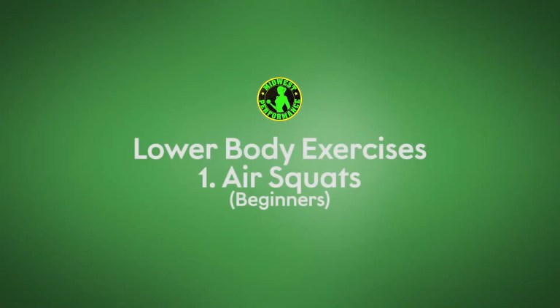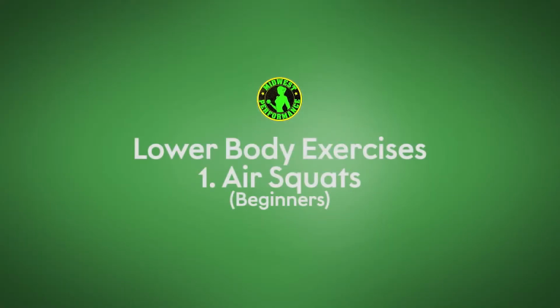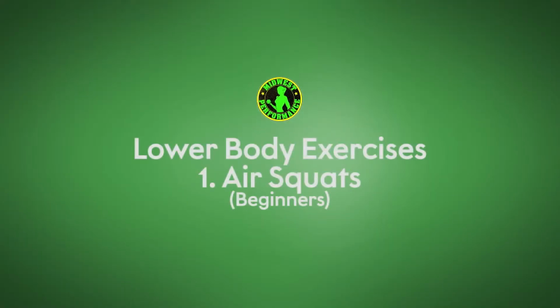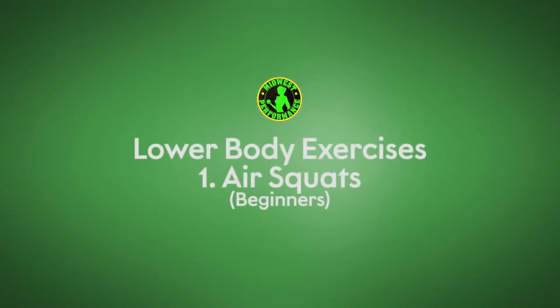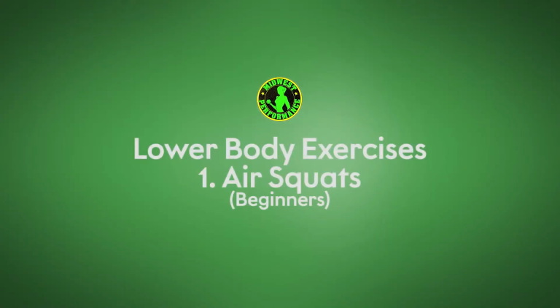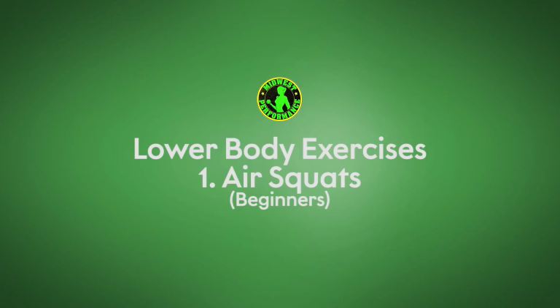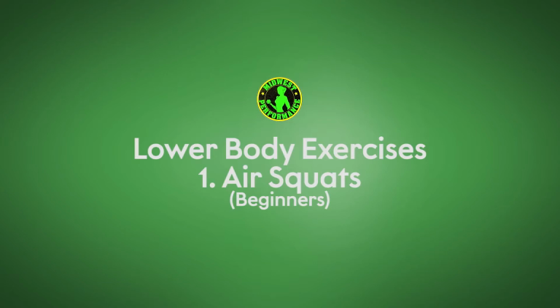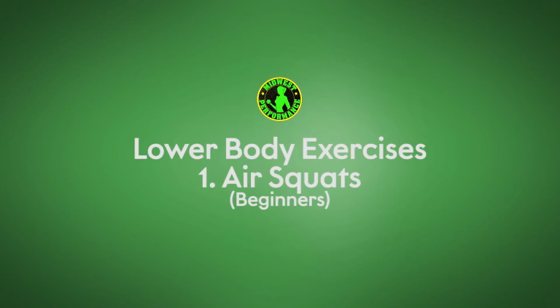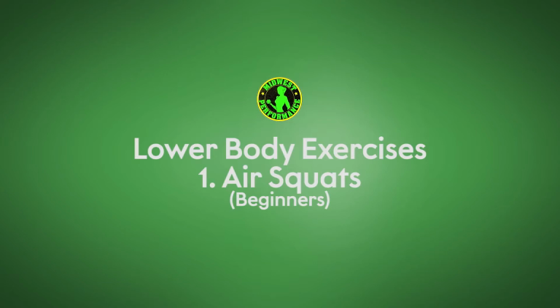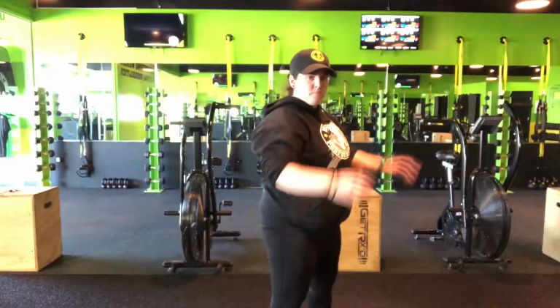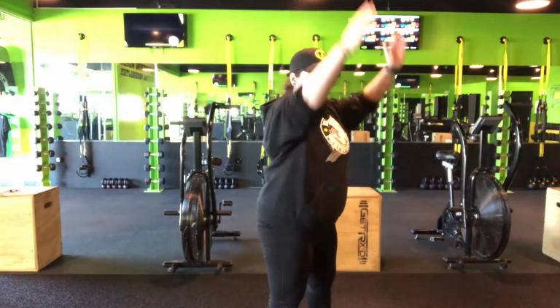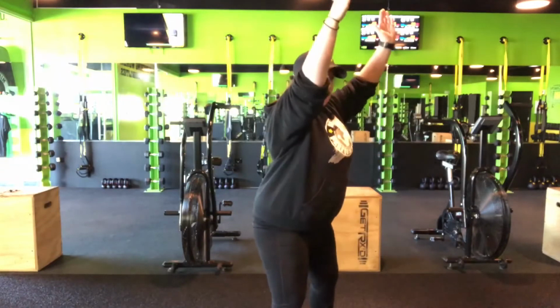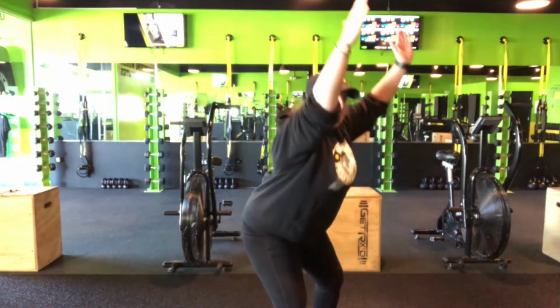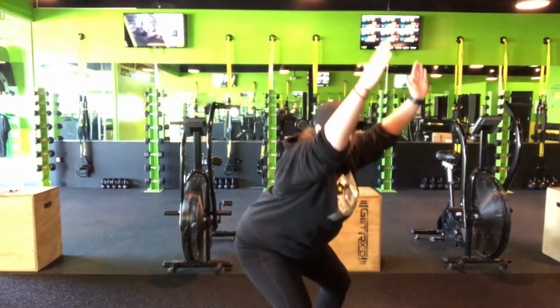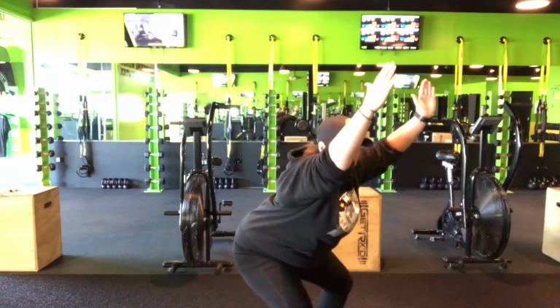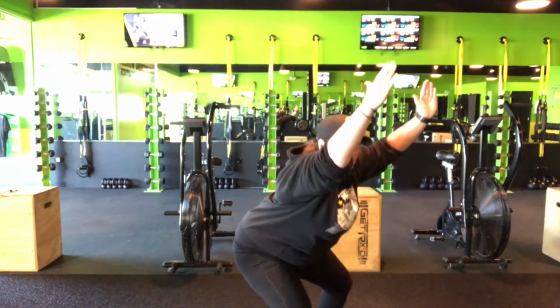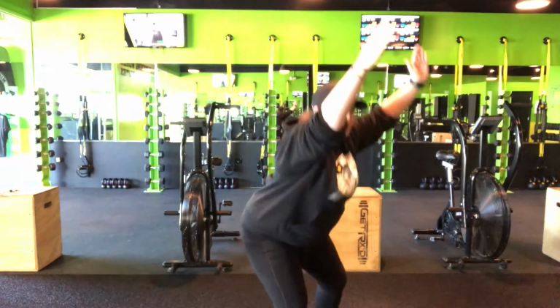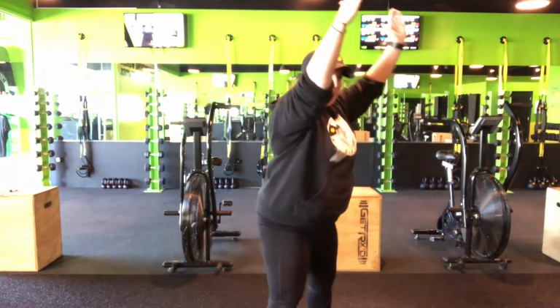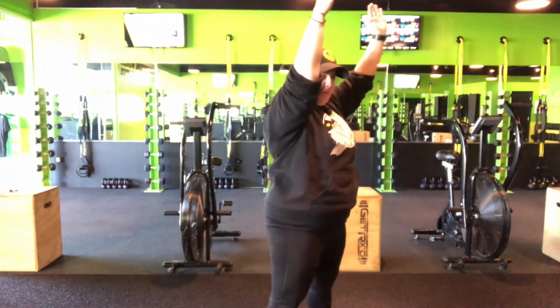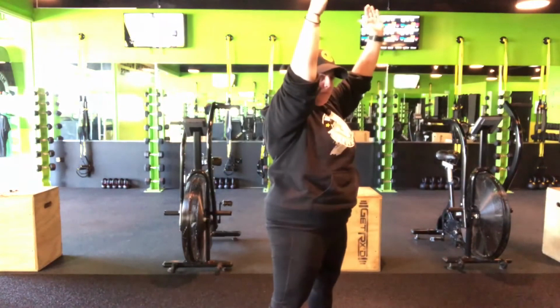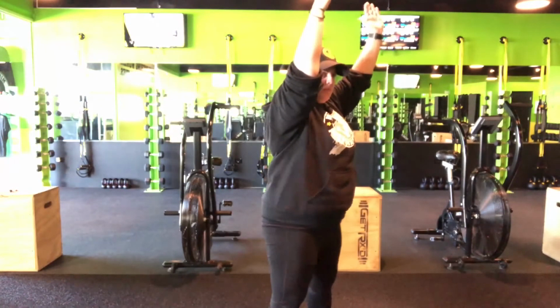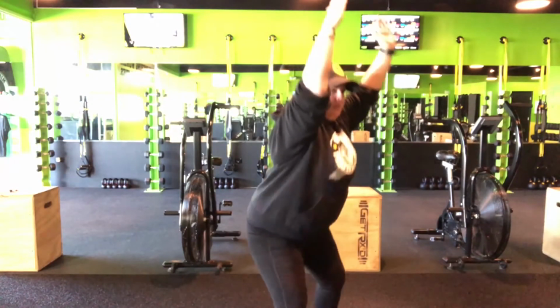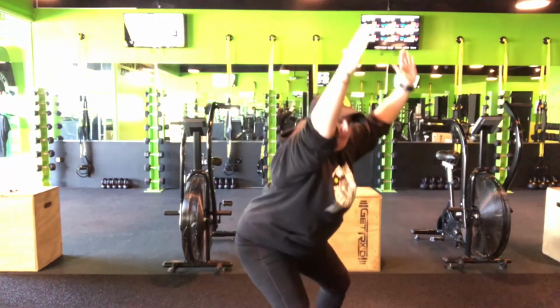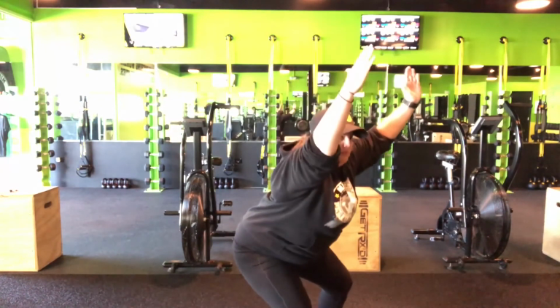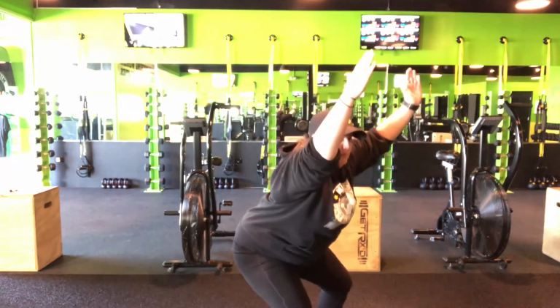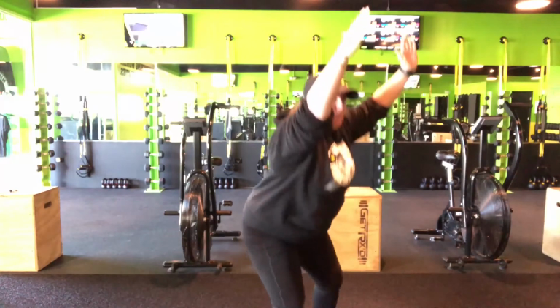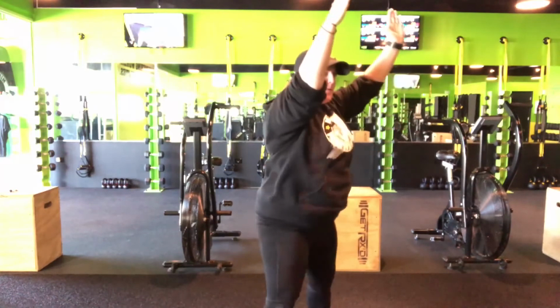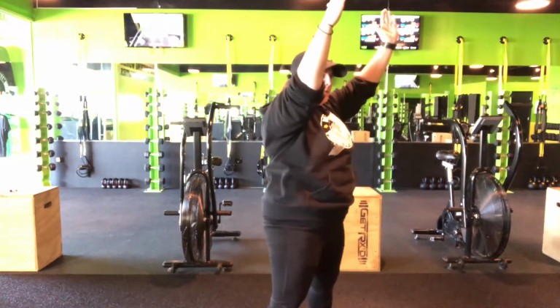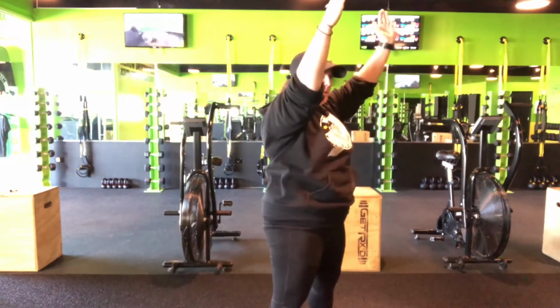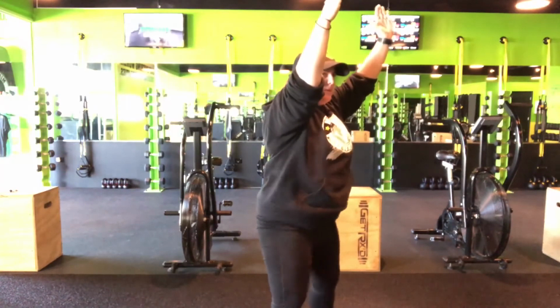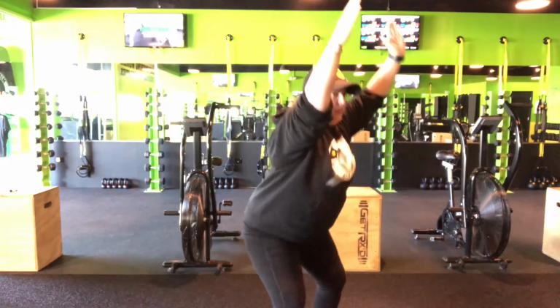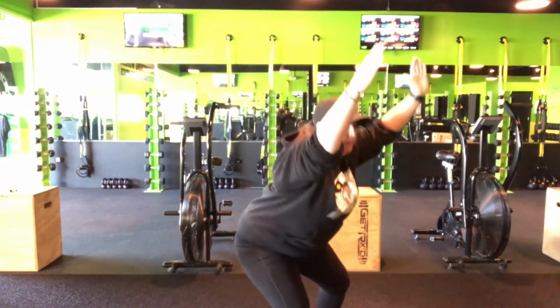First are air squats. You're going to sit down like you're sitting in a chair, heavy in the heels. Keep your hands over your head to keep your chest nice and tall.